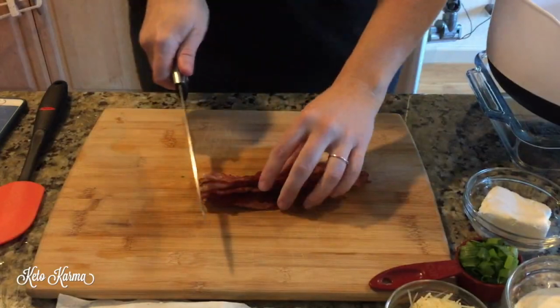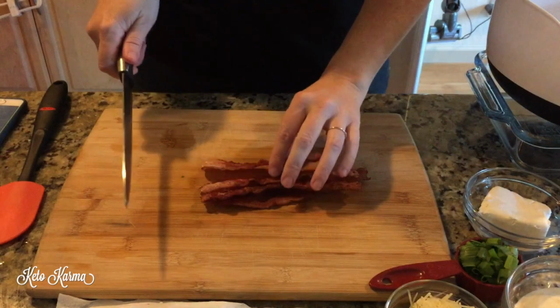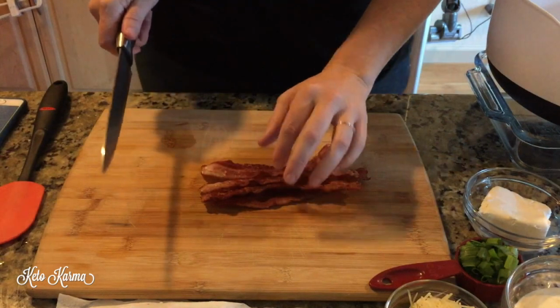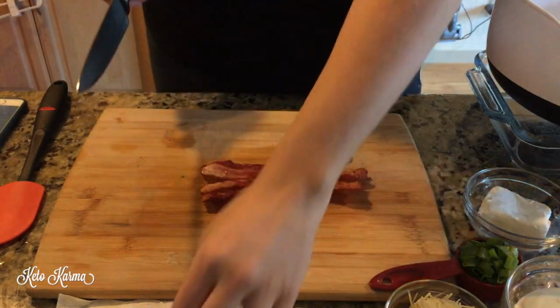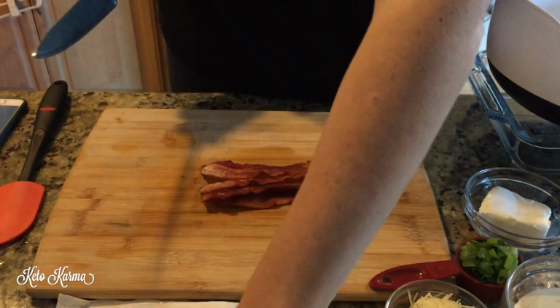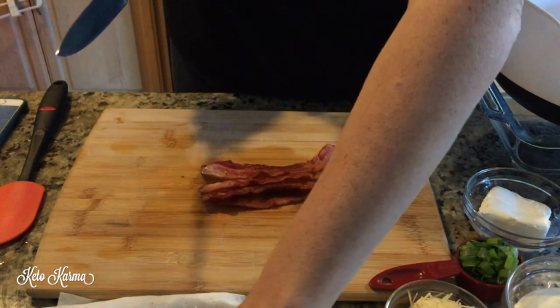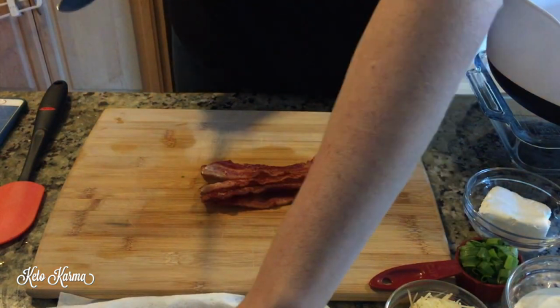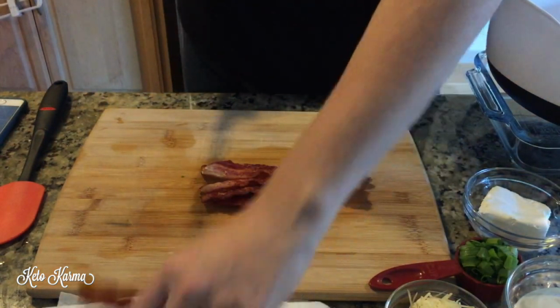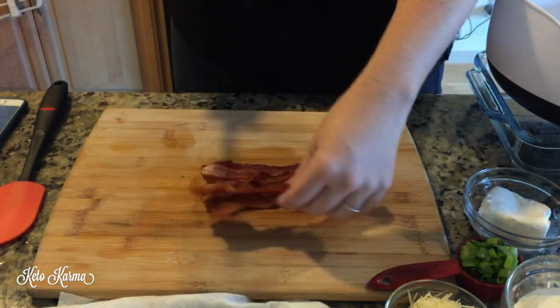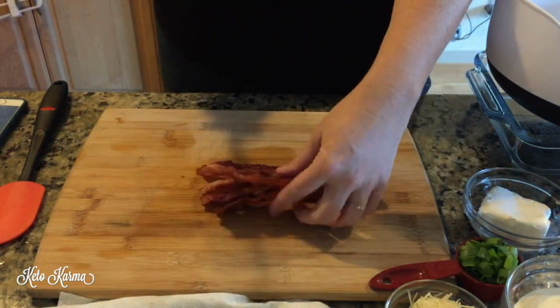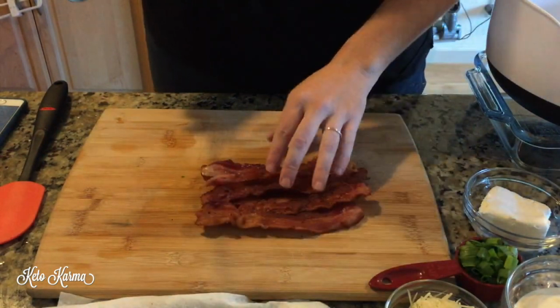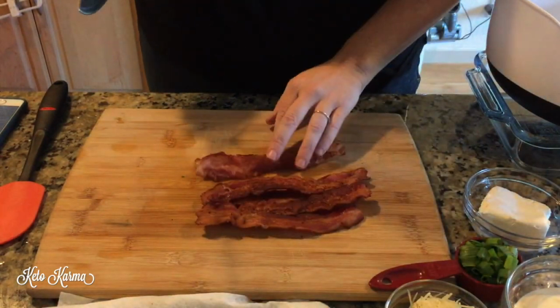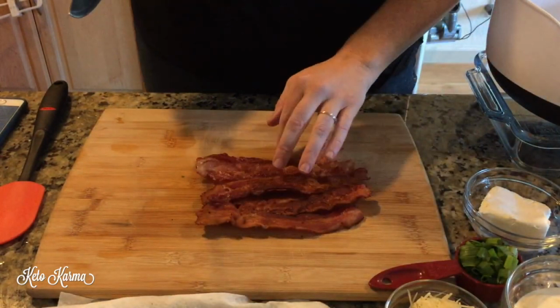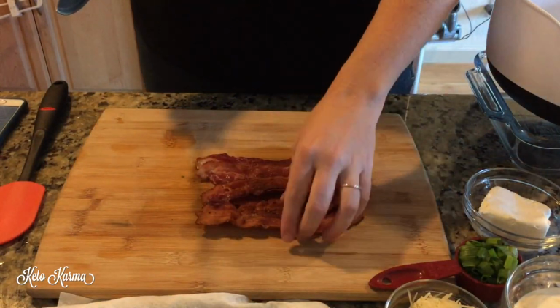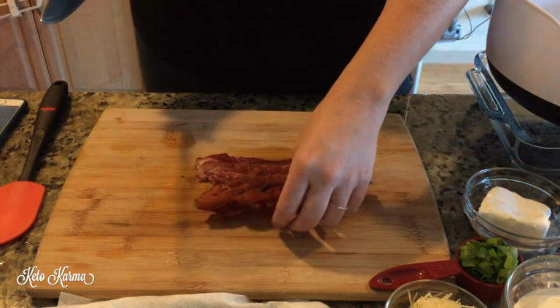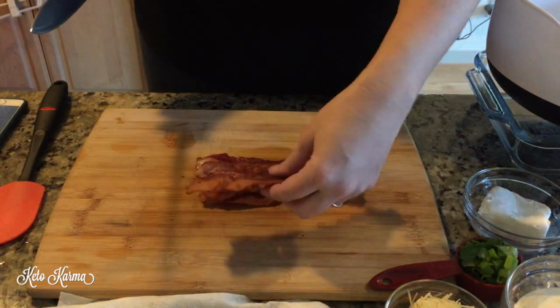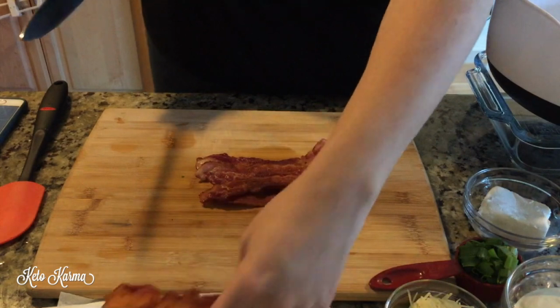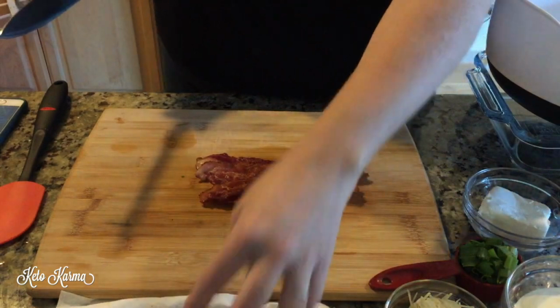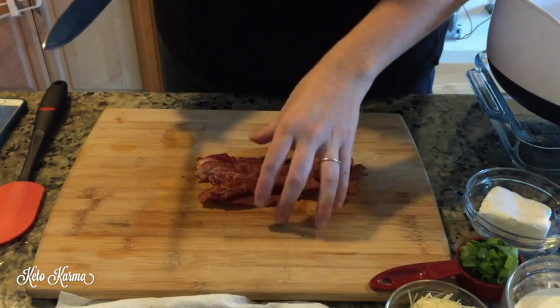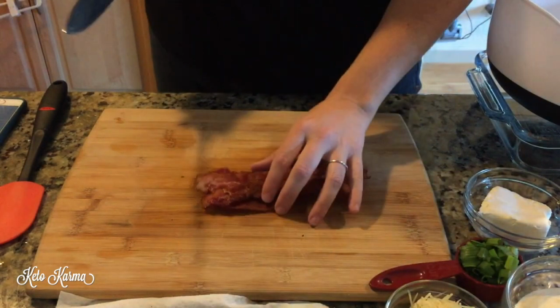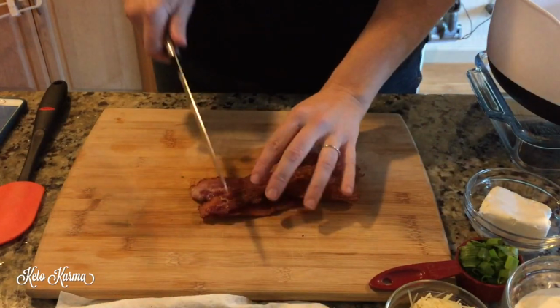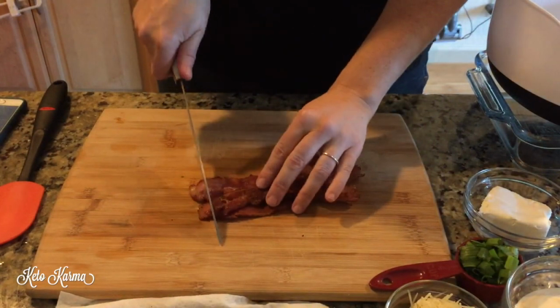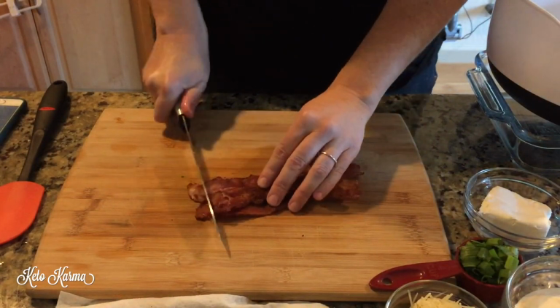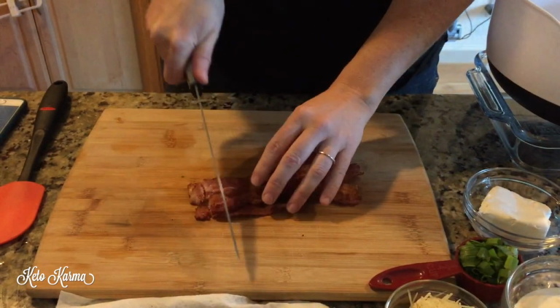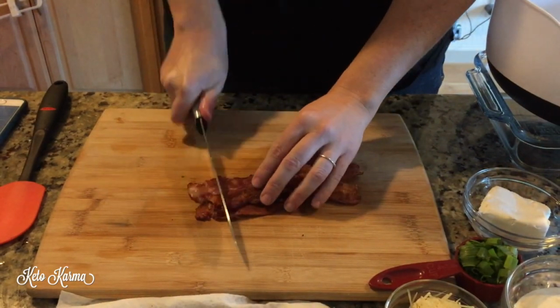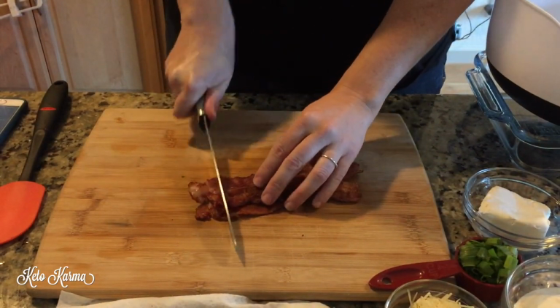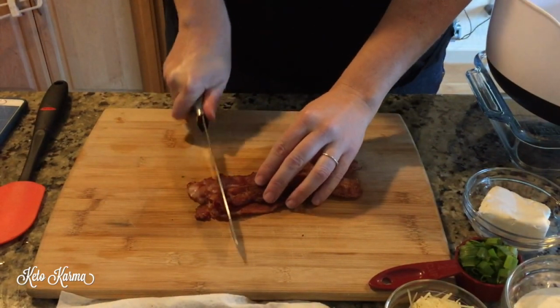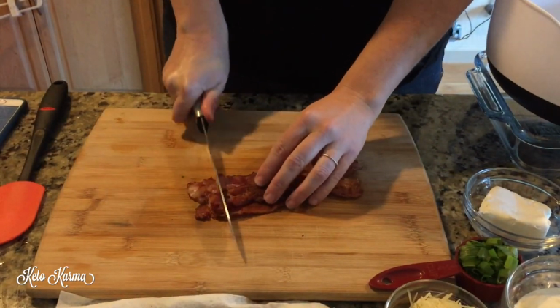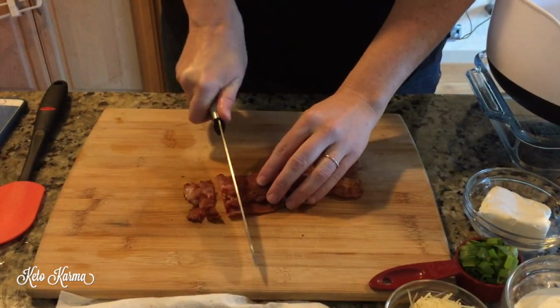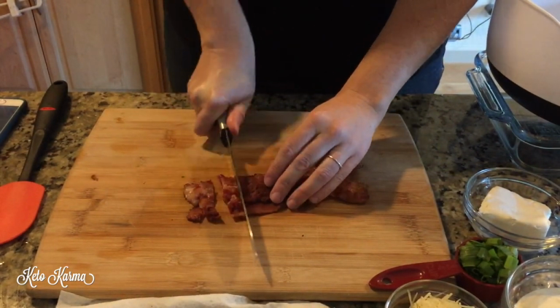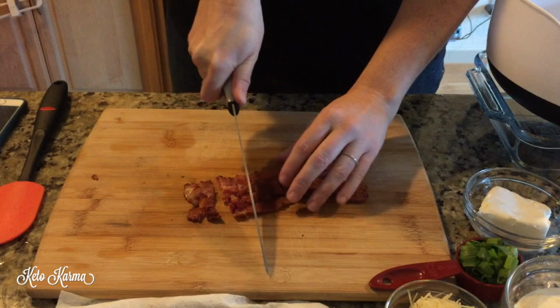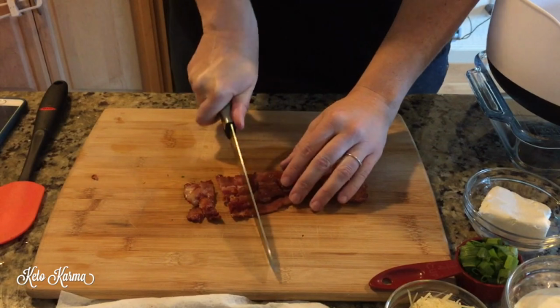Now we need six slices of bacon, fully cooked. You leave two aside to top it and cut up four of the slices to mix into the mixture.